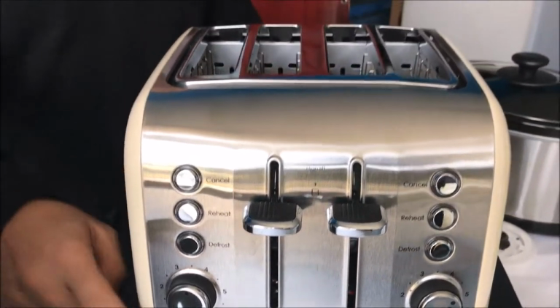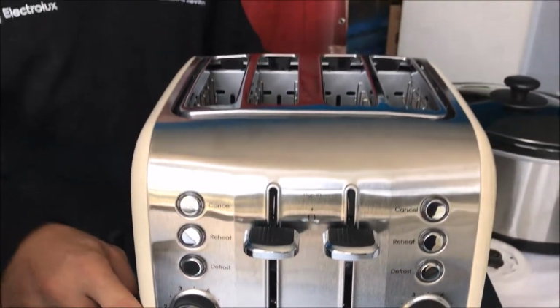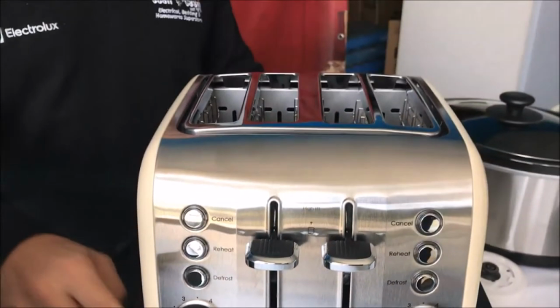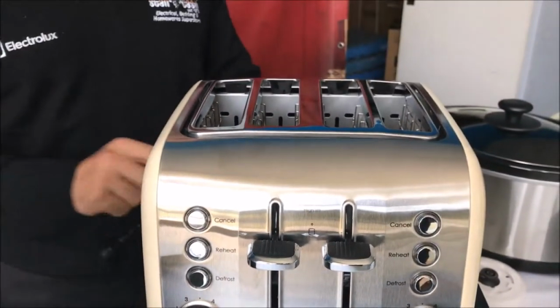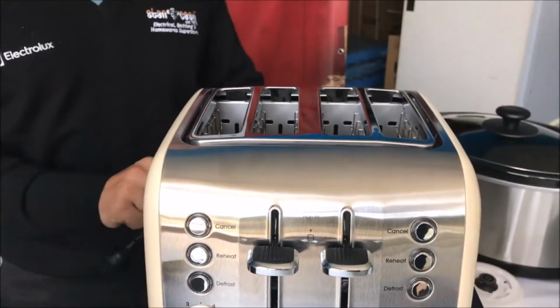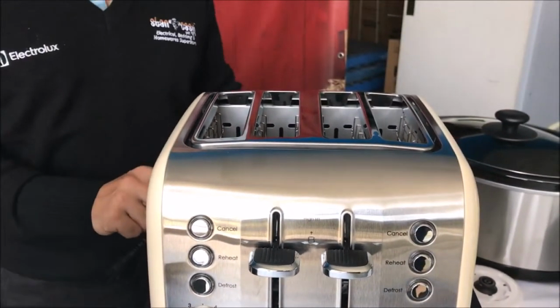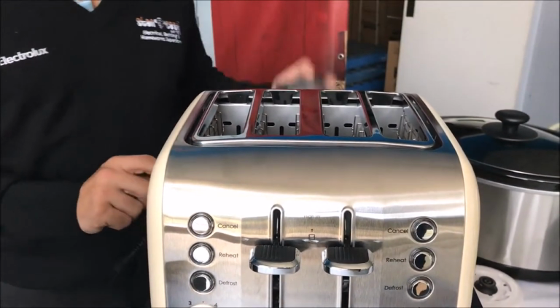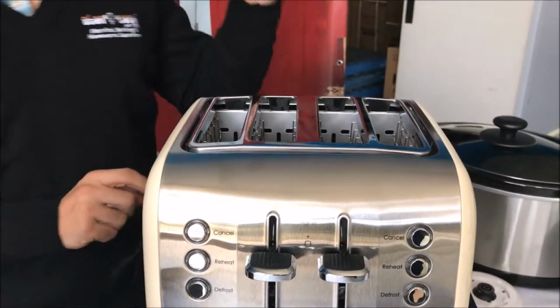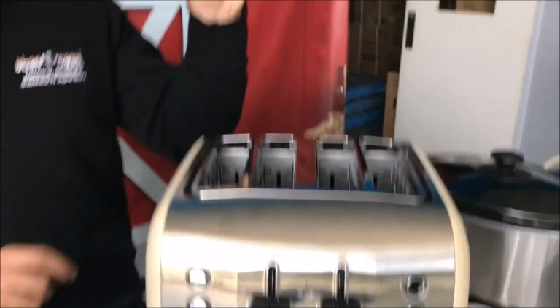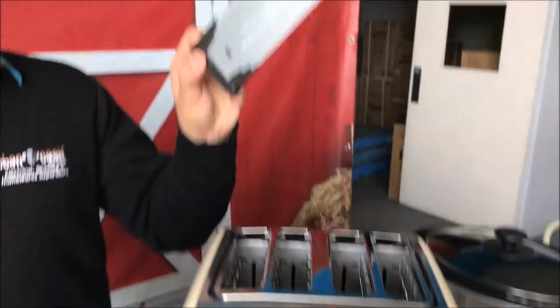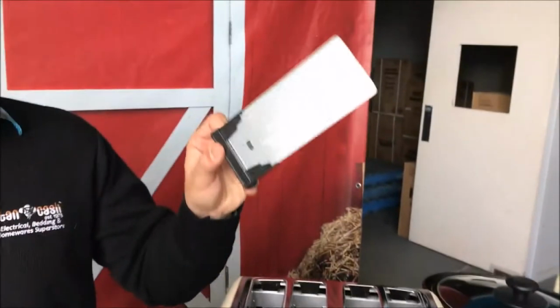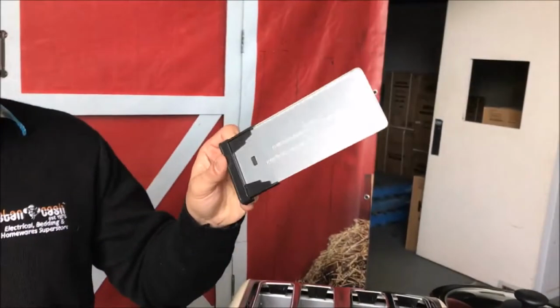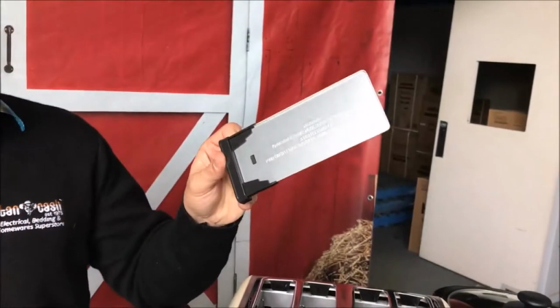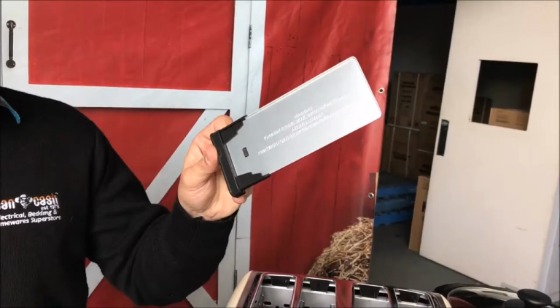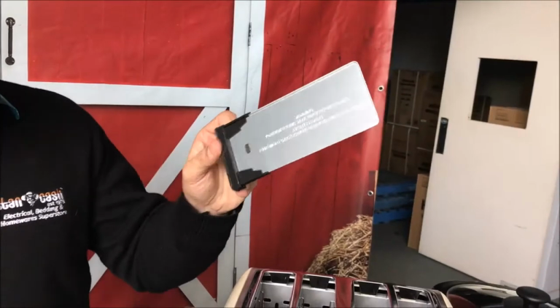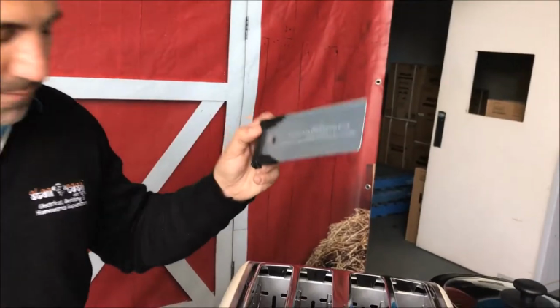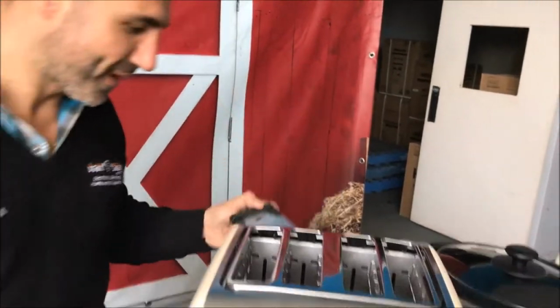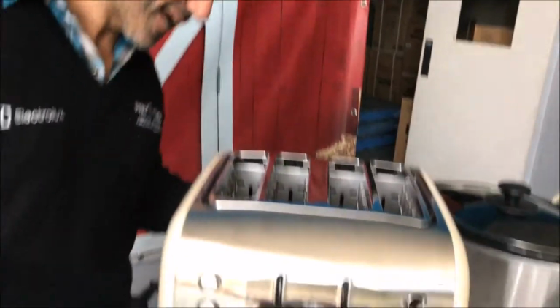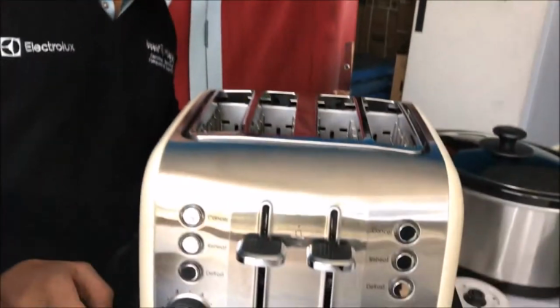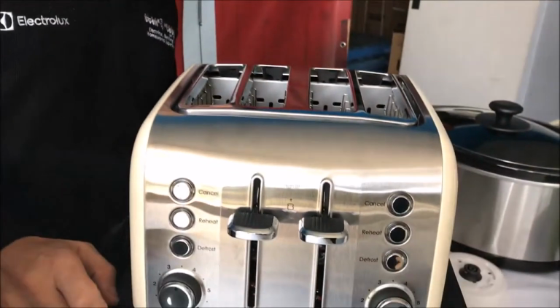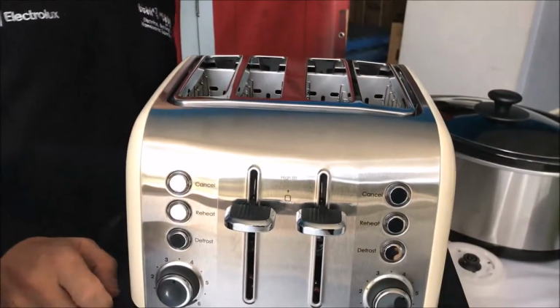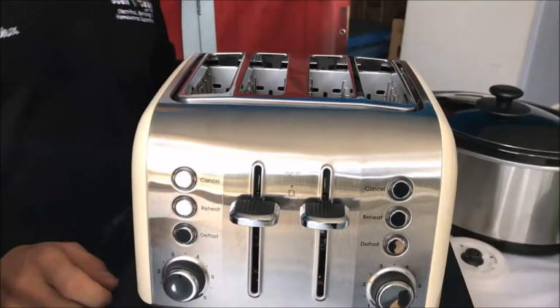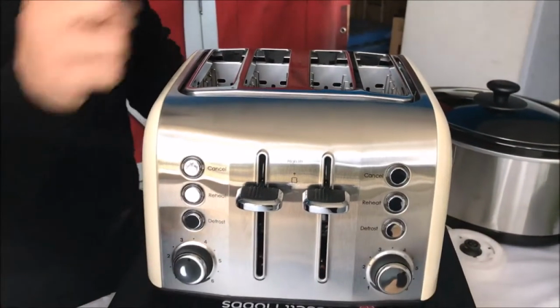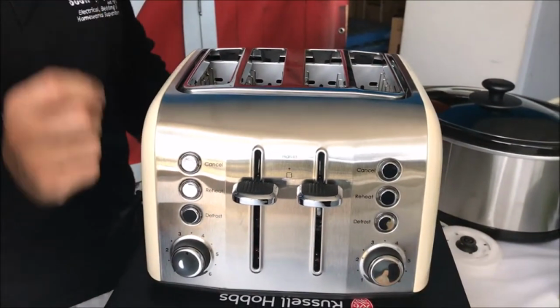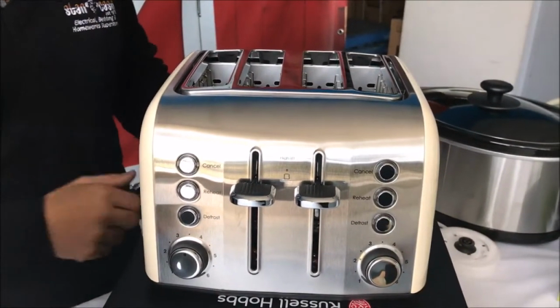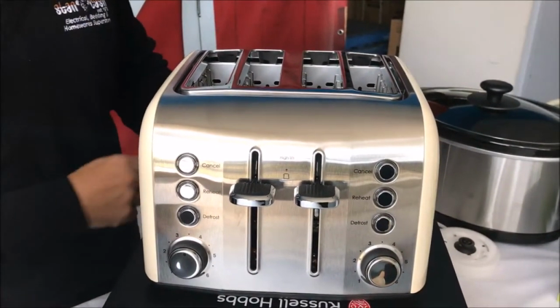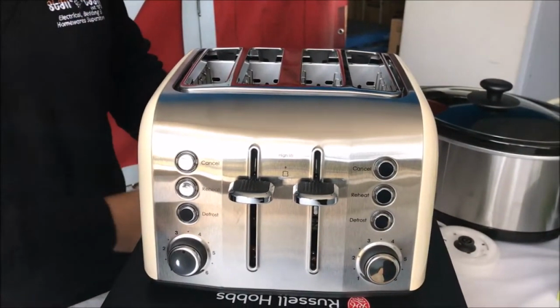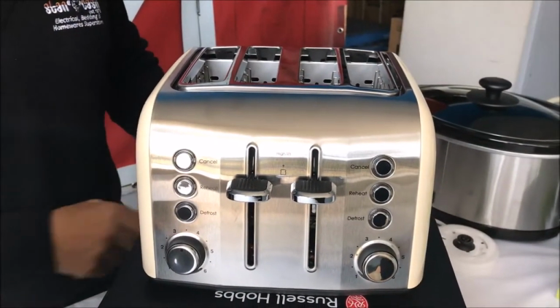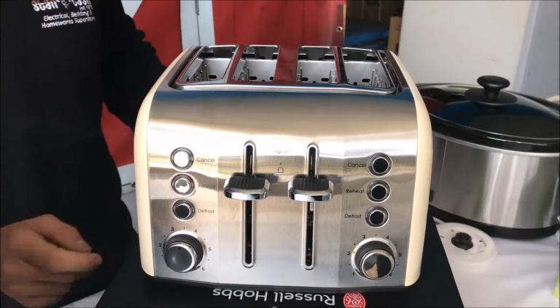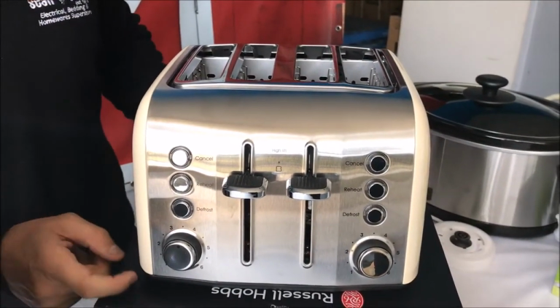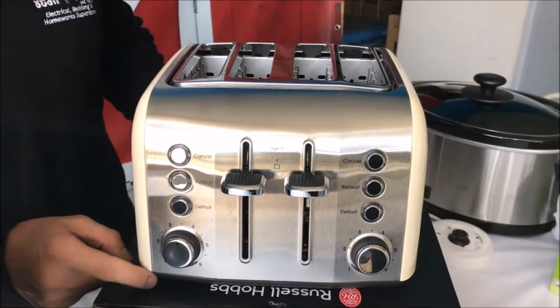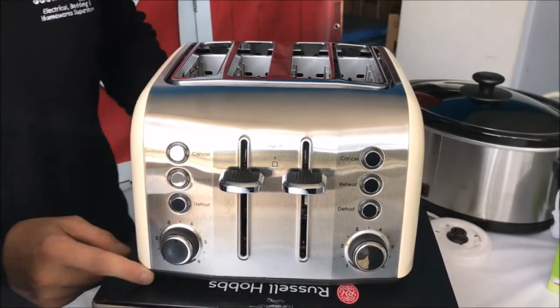It's got two separate crumb trays at the back. You can use it either side if you want to — you don't have to use it all at the same time.